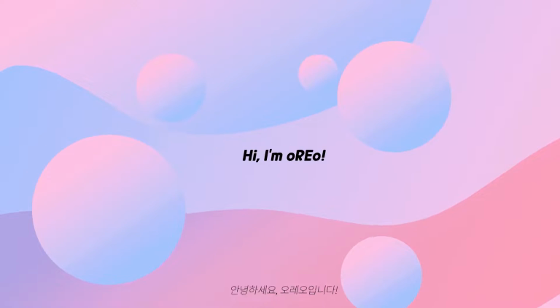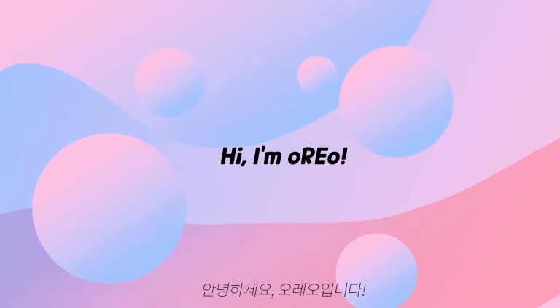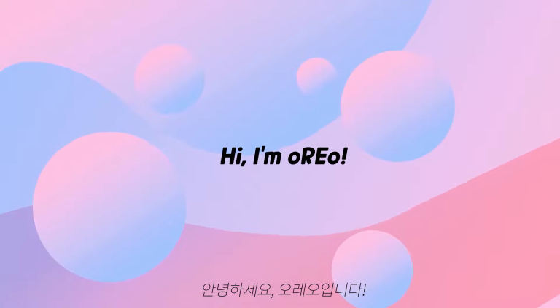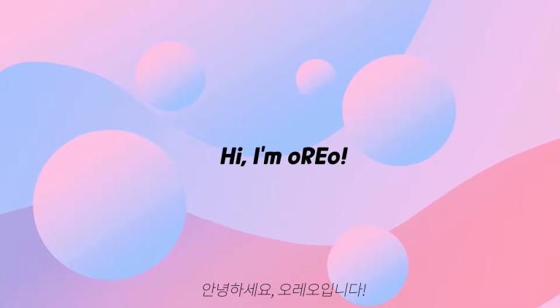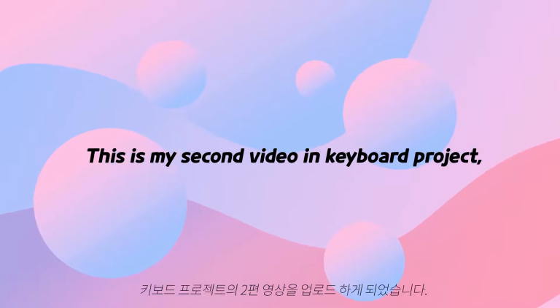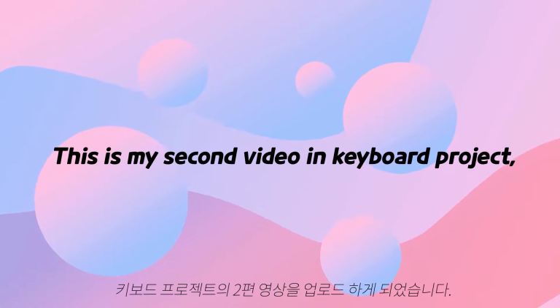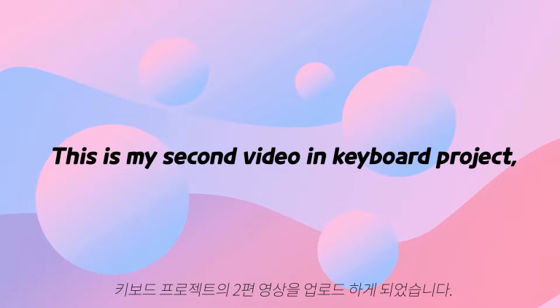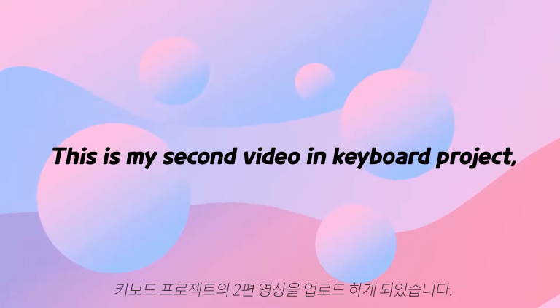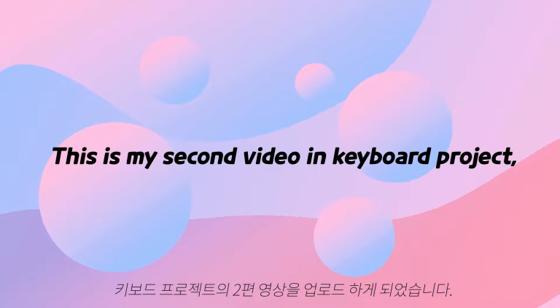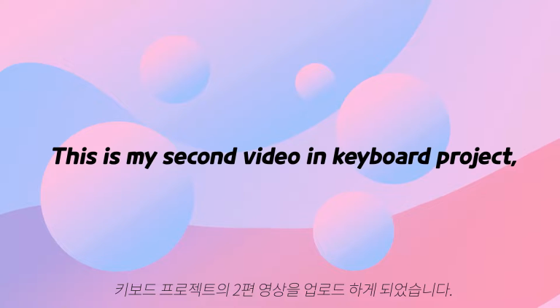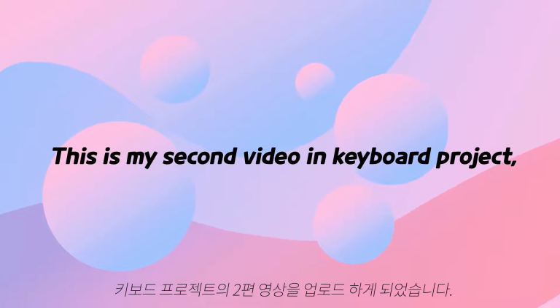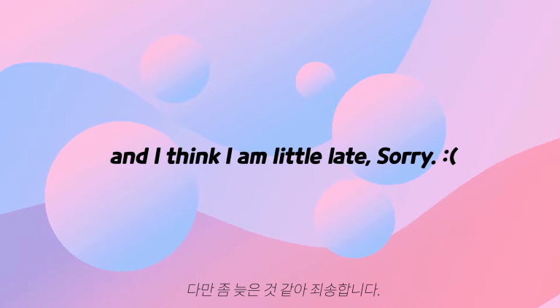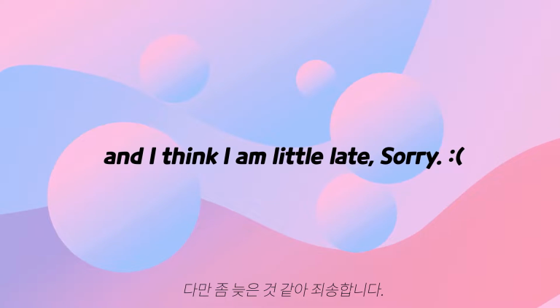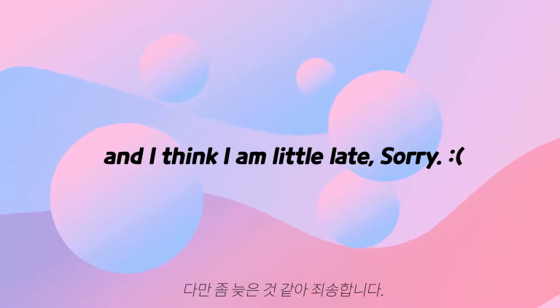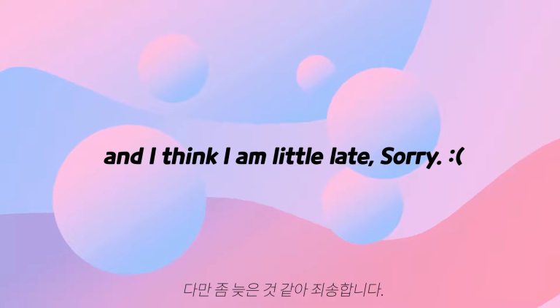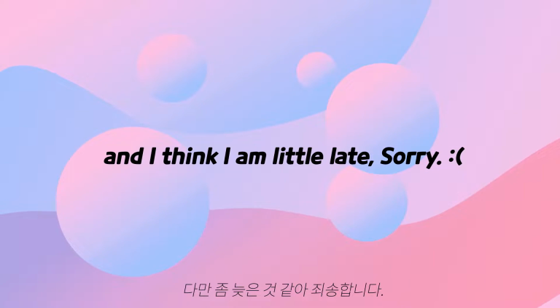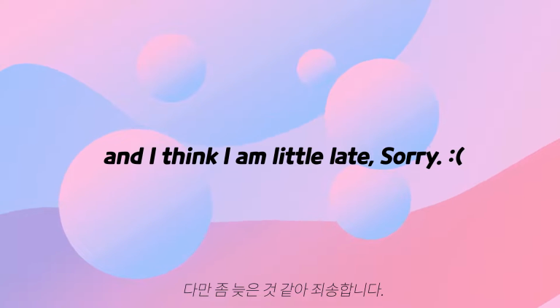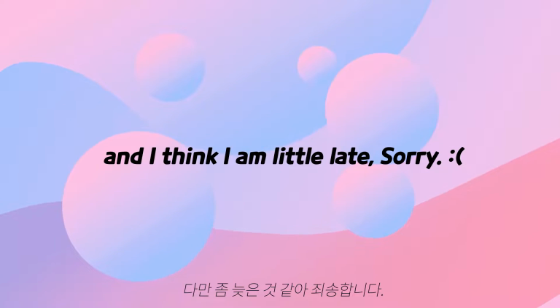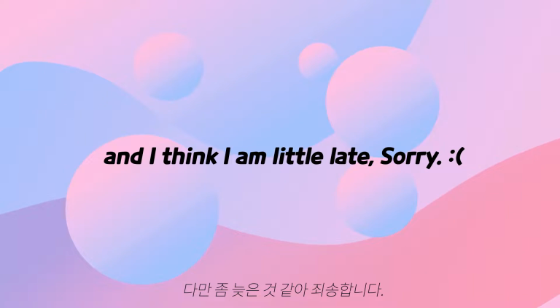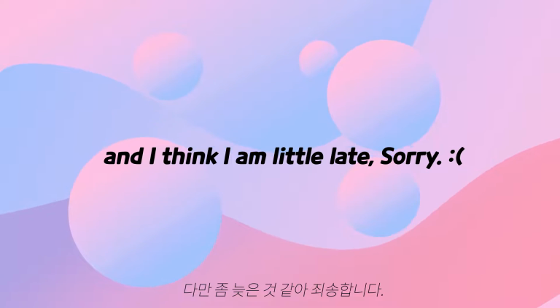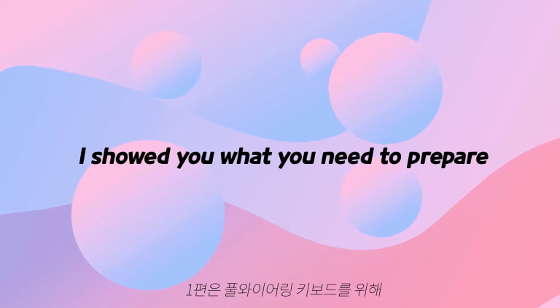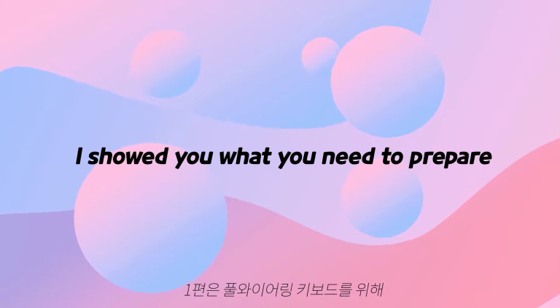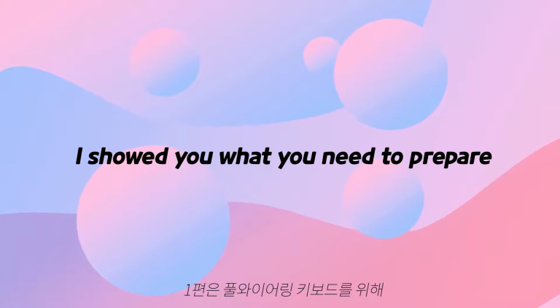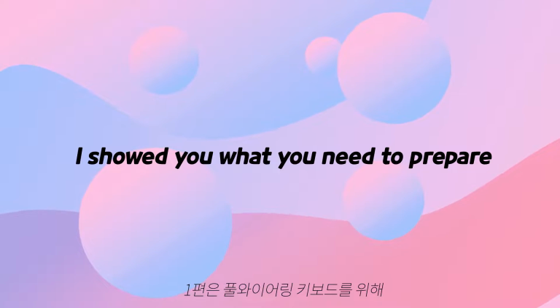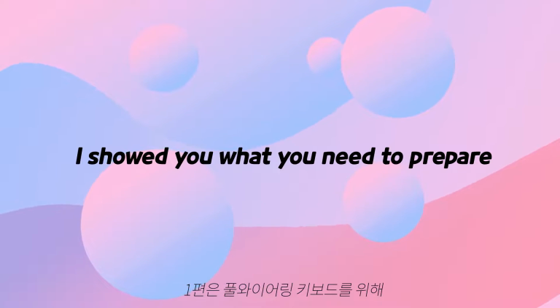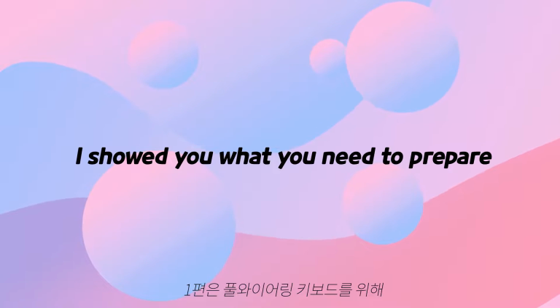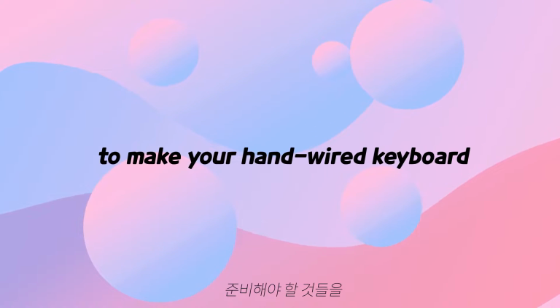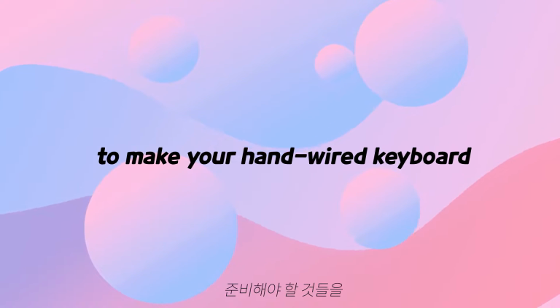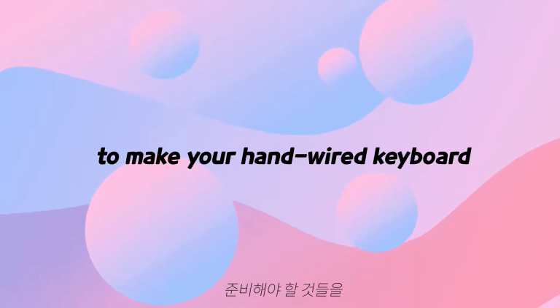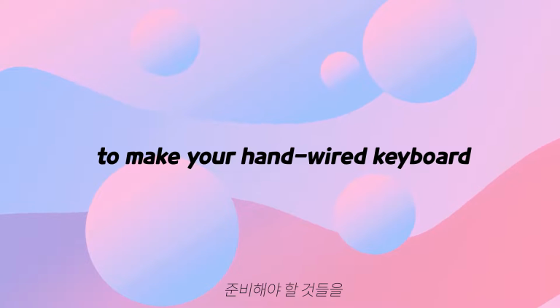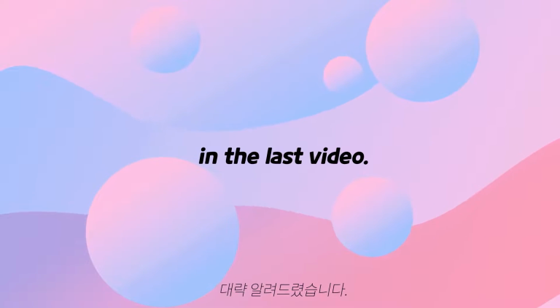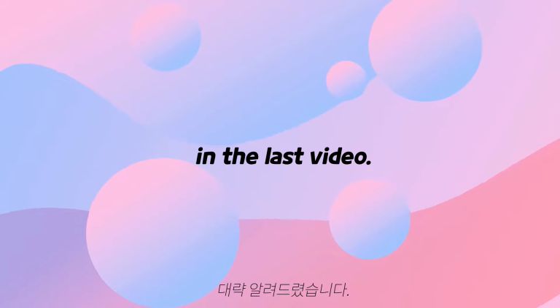Hi, I'm Mario. This is my second video in the keyboard project and I think I'm a little late, sorry. I showed you what you need to prepare to make your hand-wire keyboard in the last video.